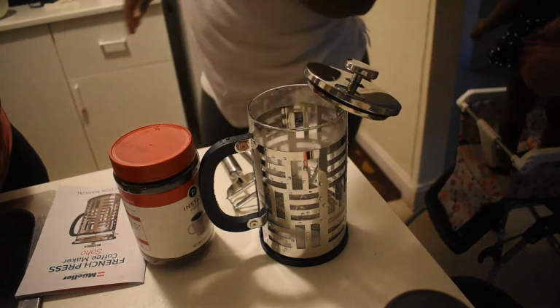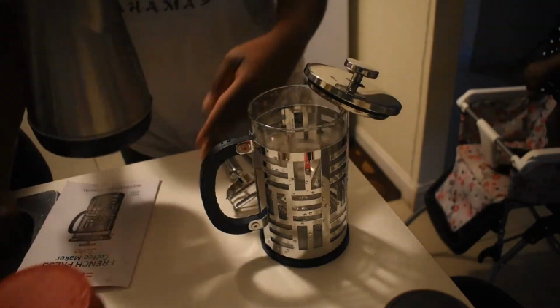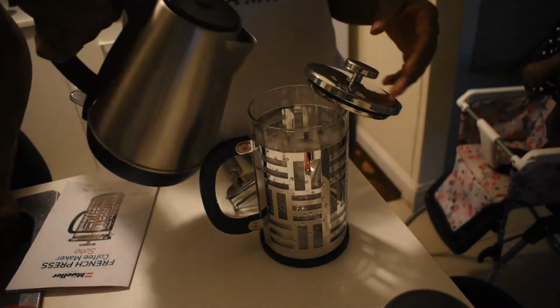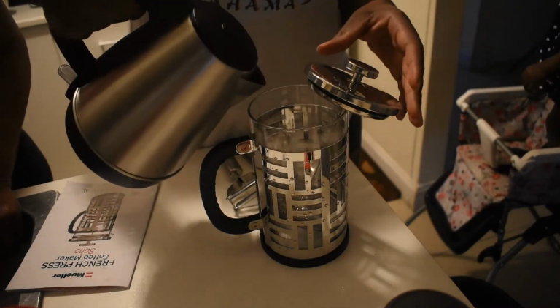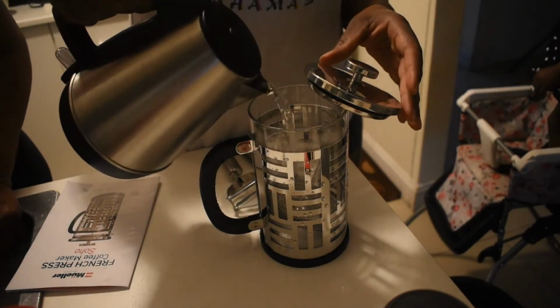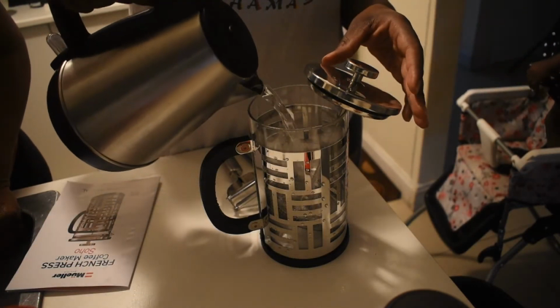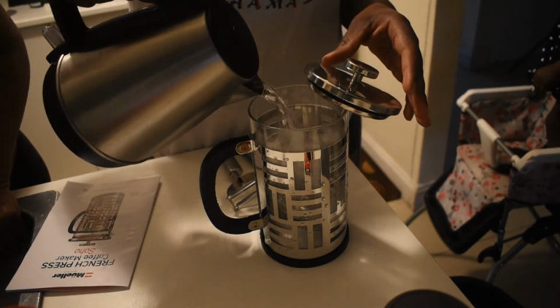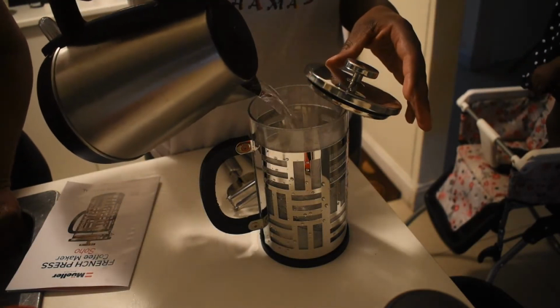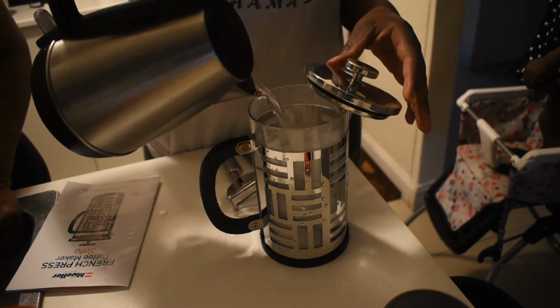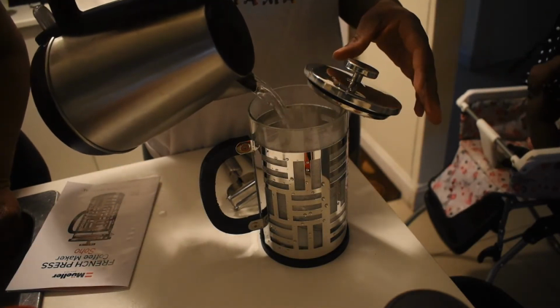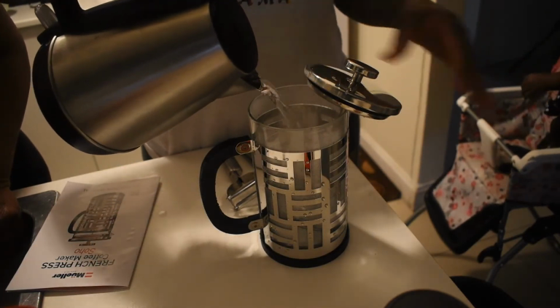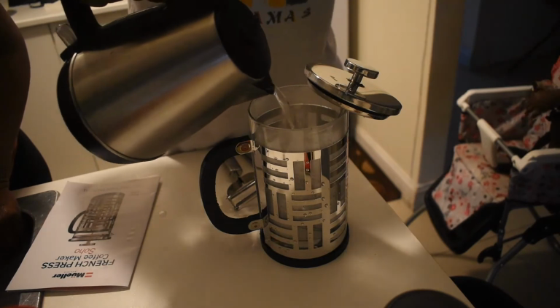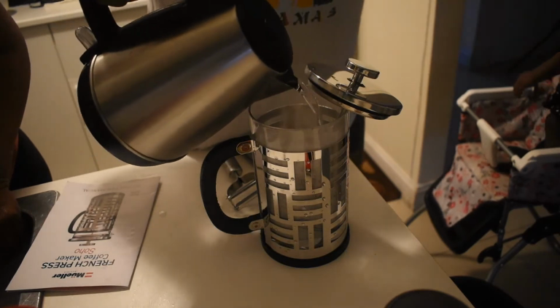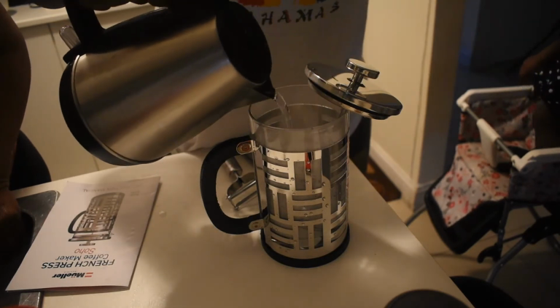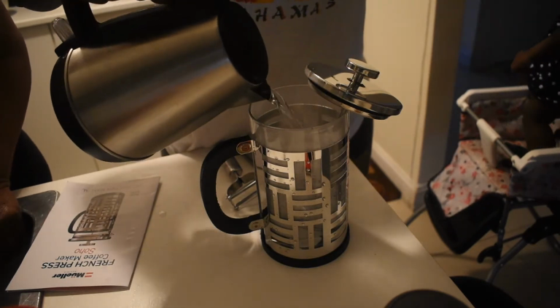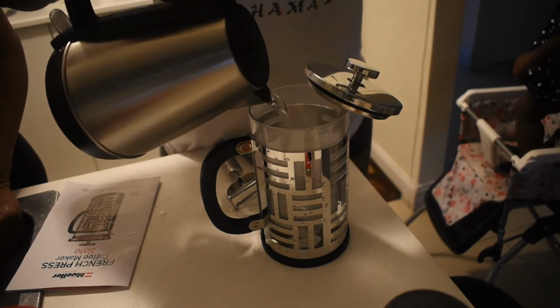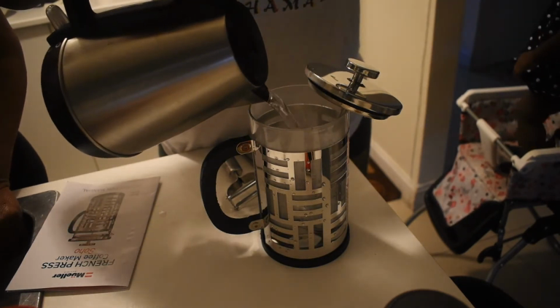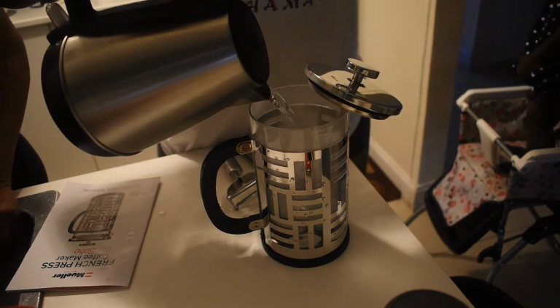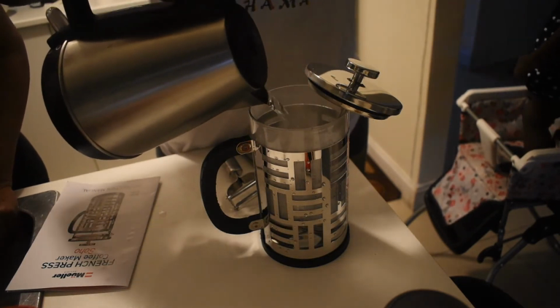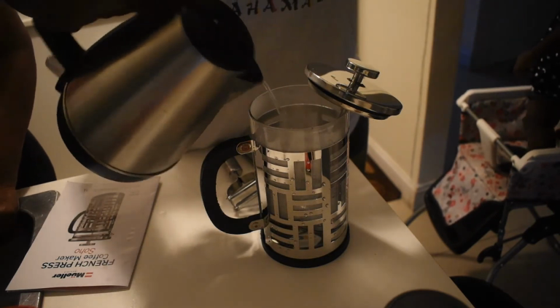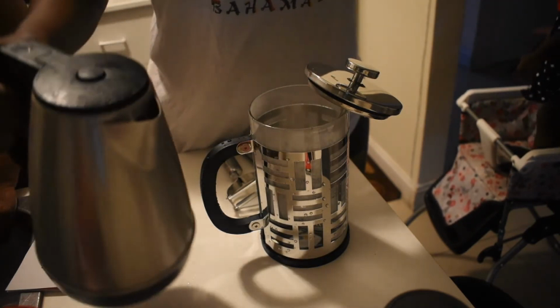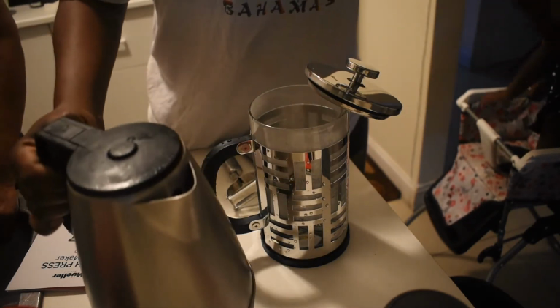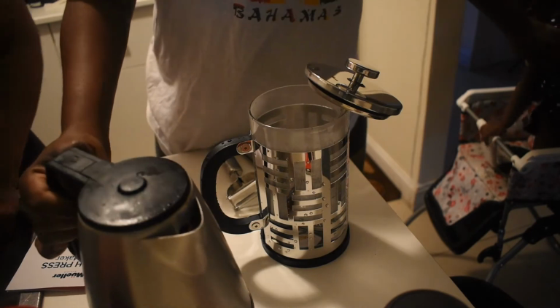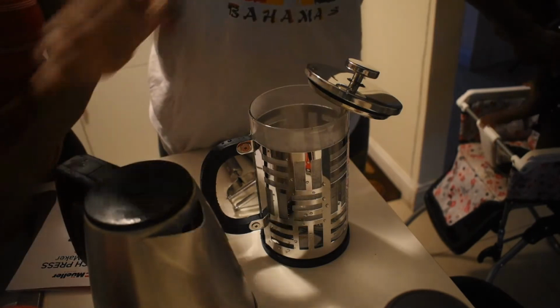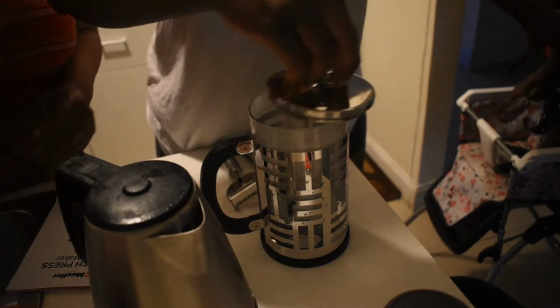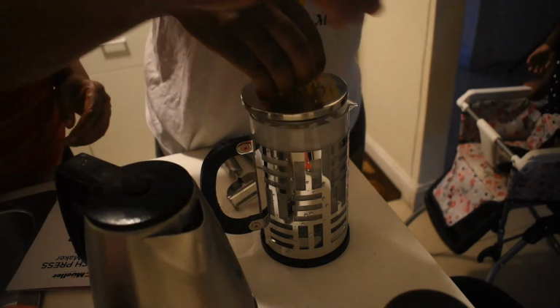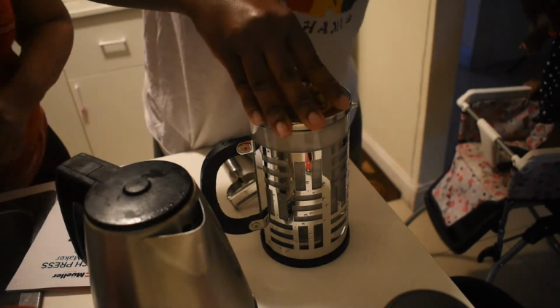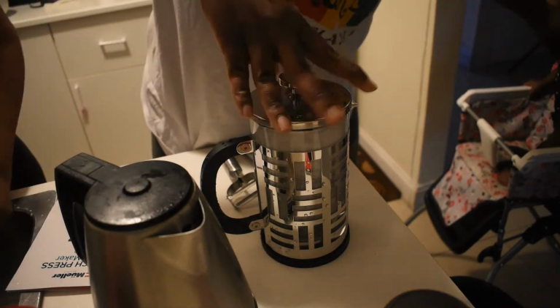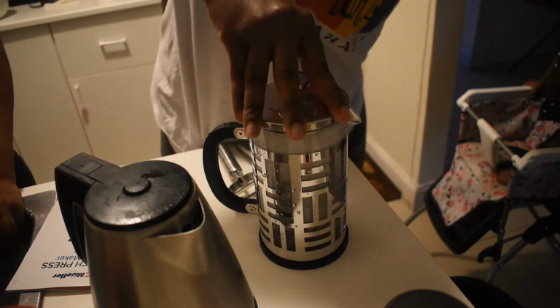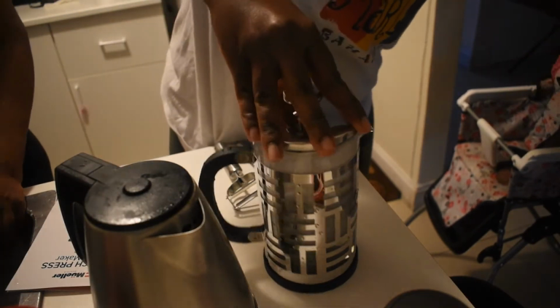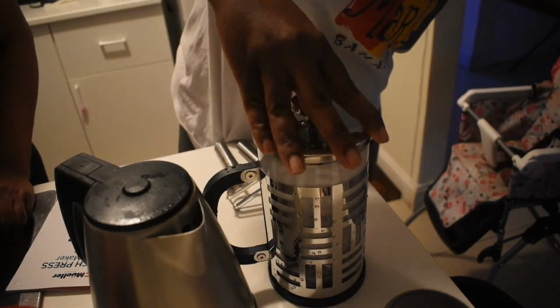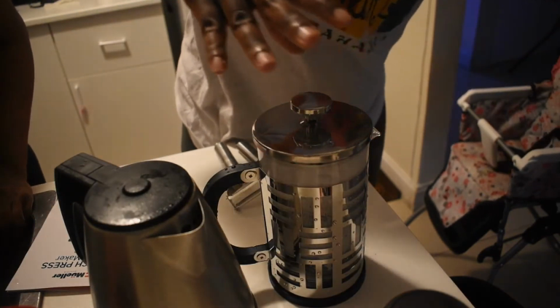So now I'm going to put some hot water in there and let it sit for a bit.